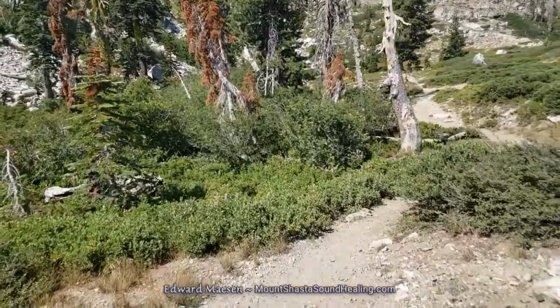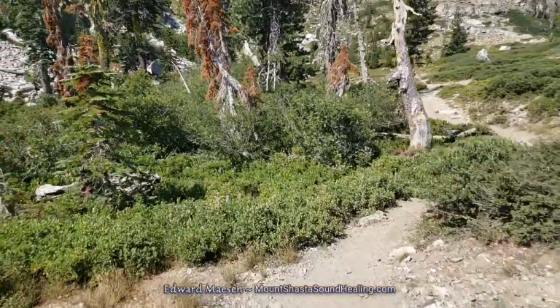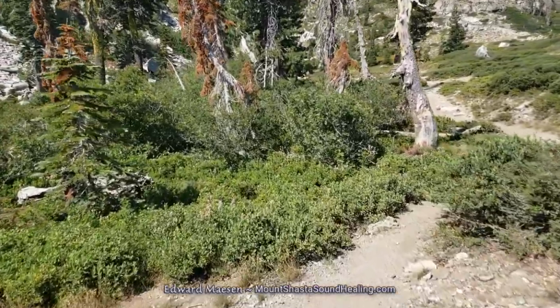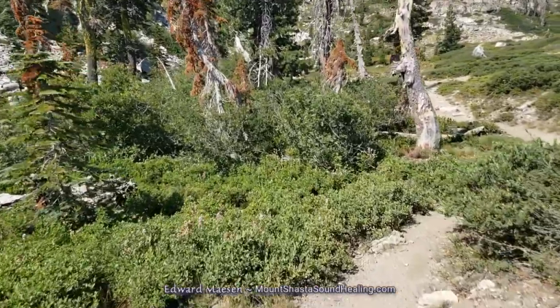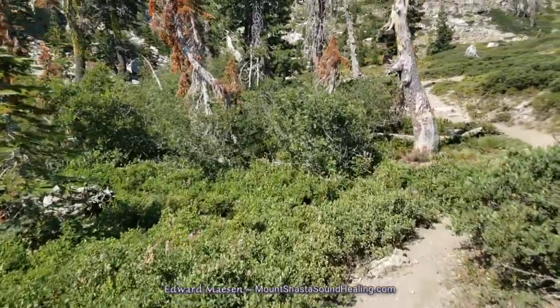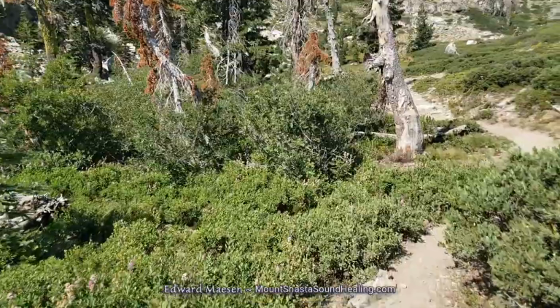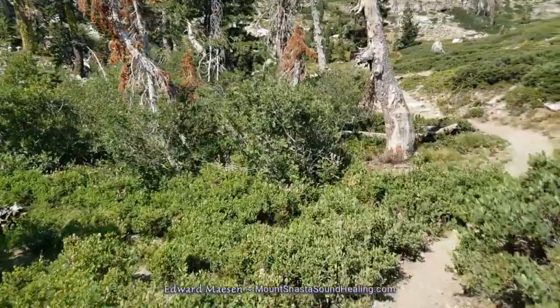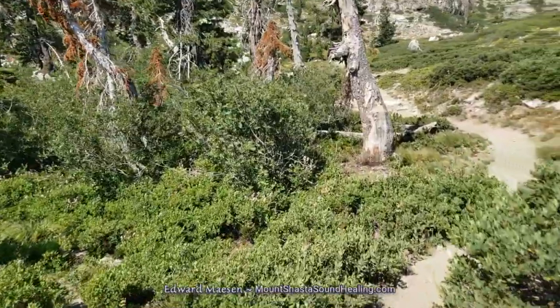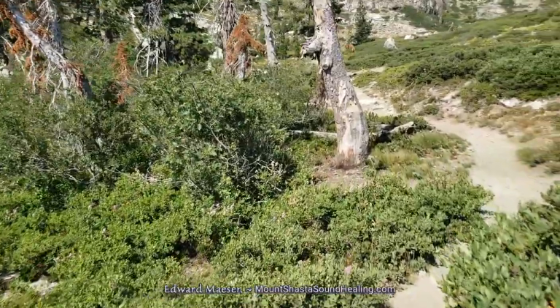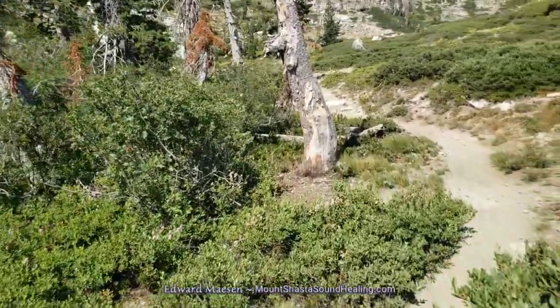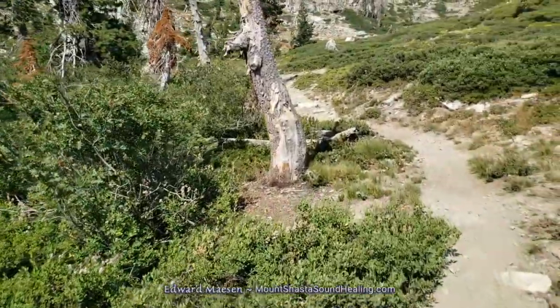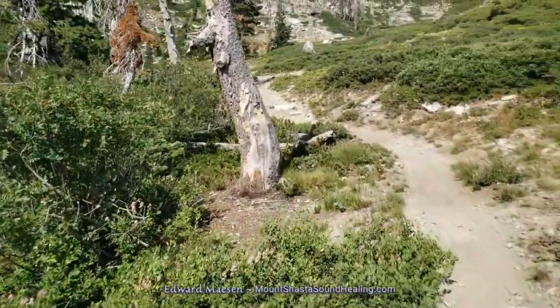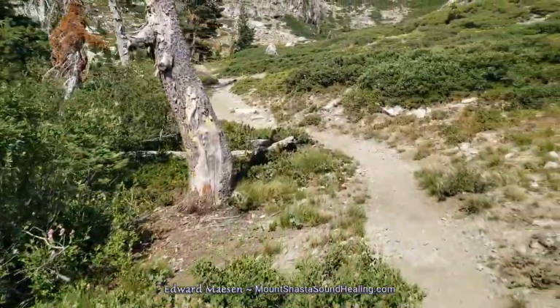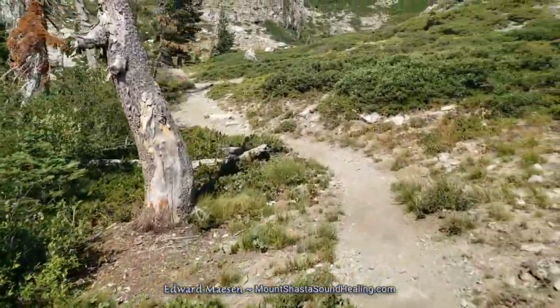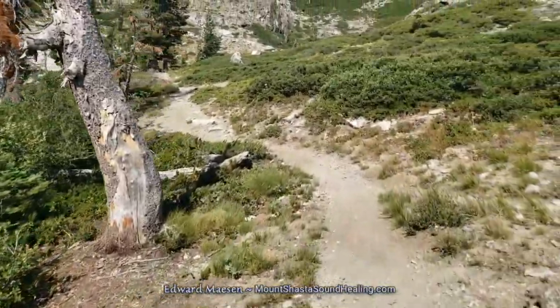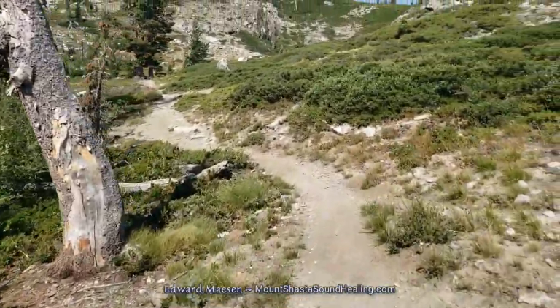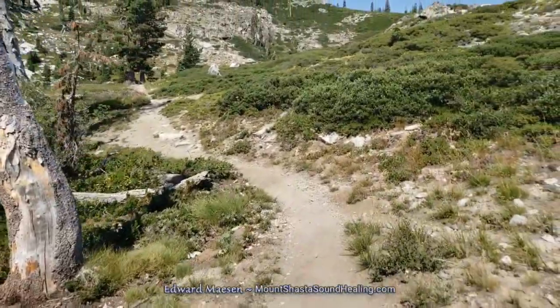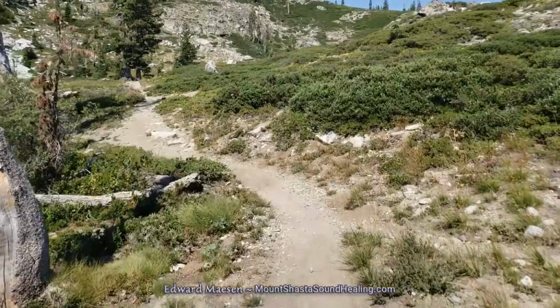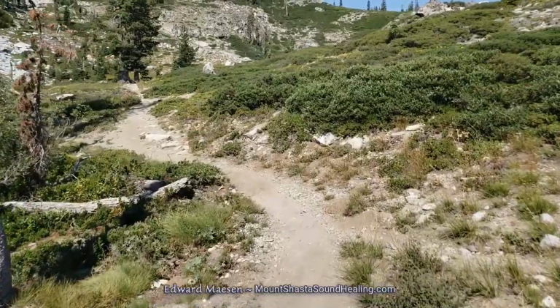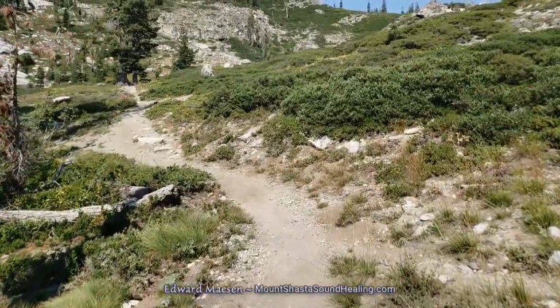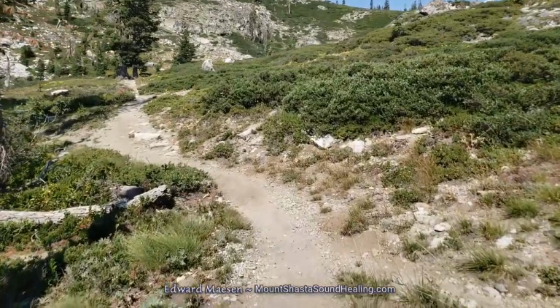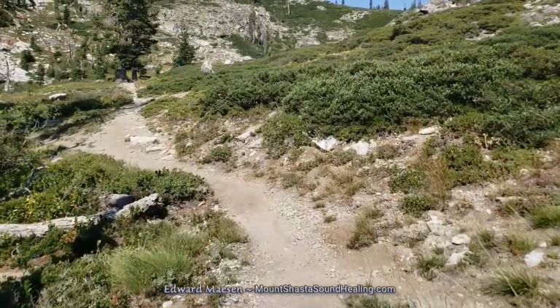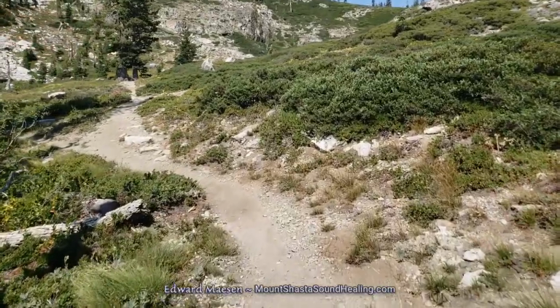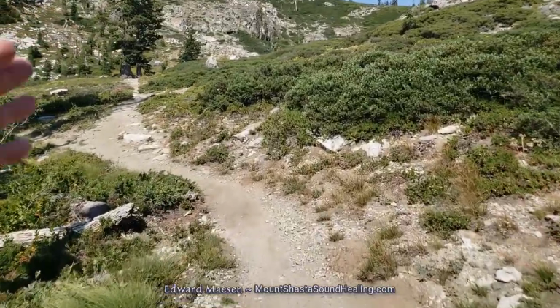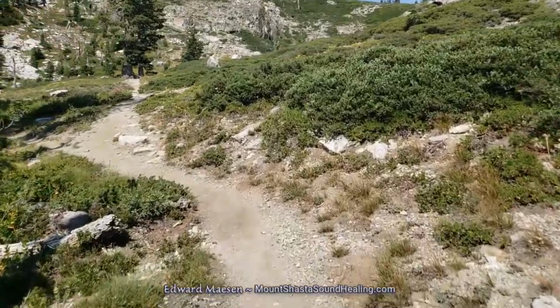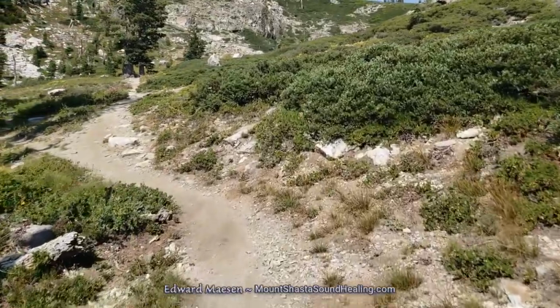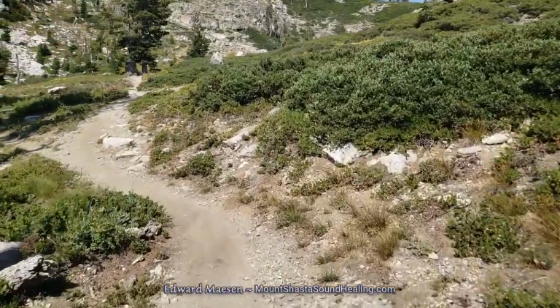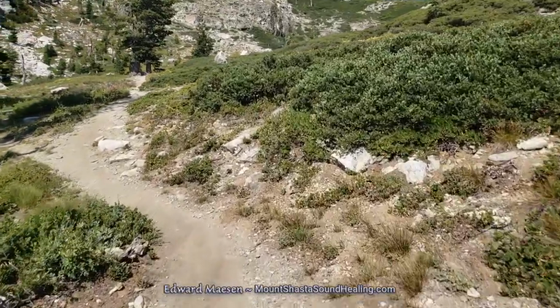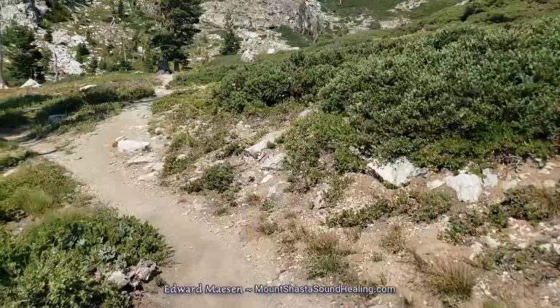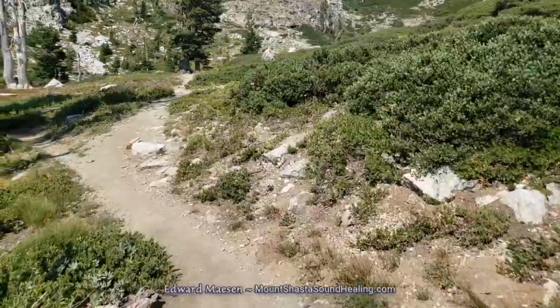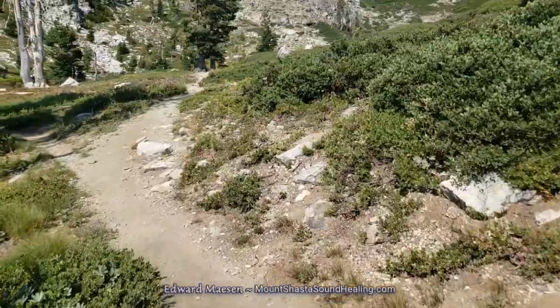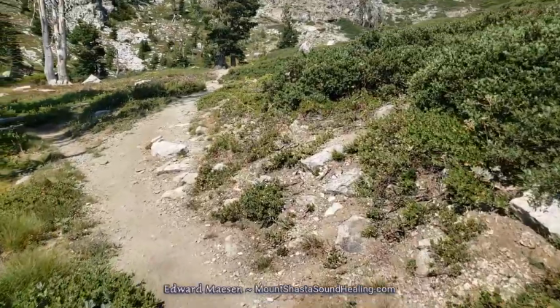There are some narrow paths that you can follow, but there's a lot of loose gravel, so not the easiest climb. But certainly doable.